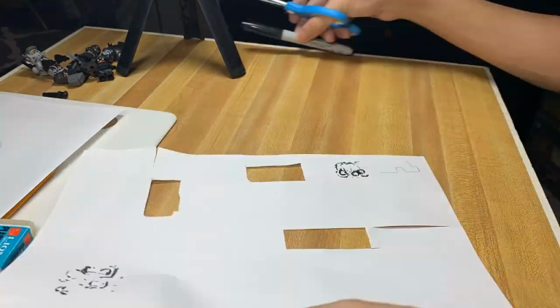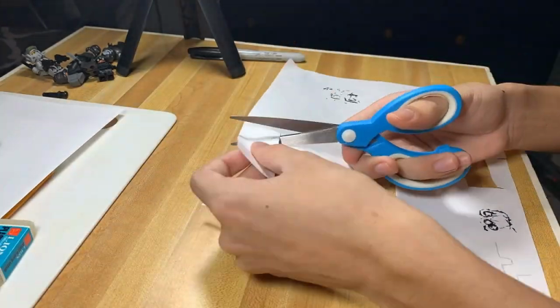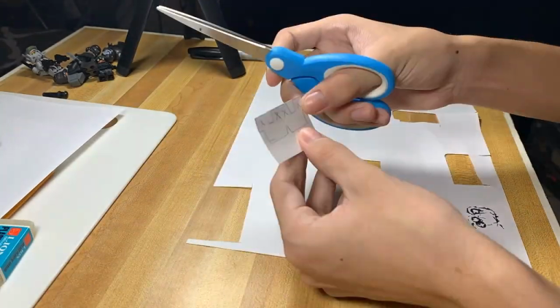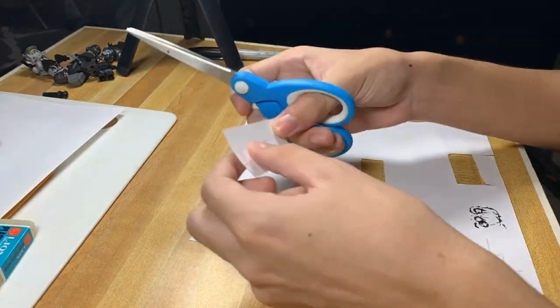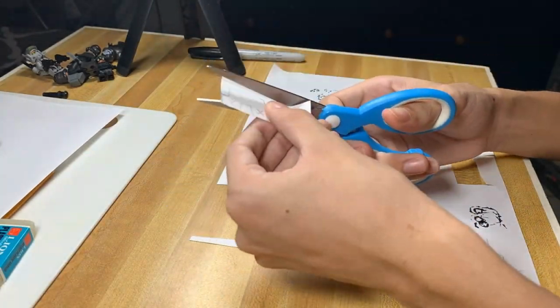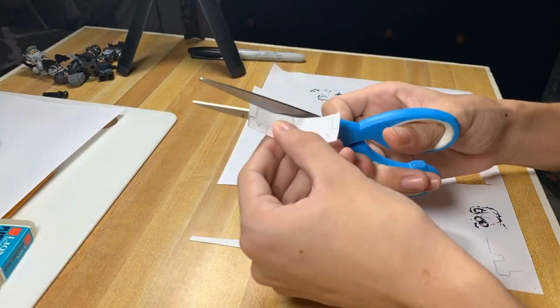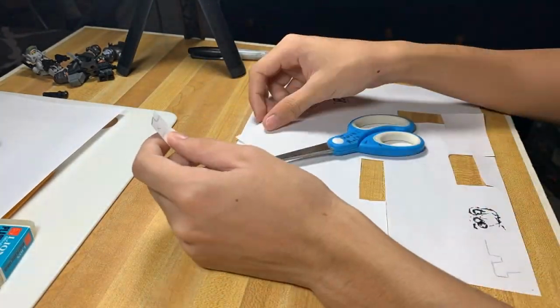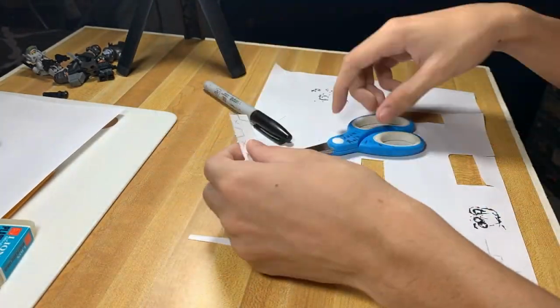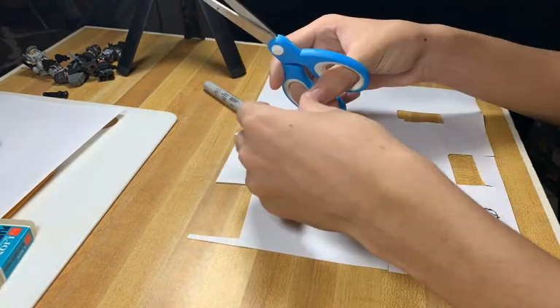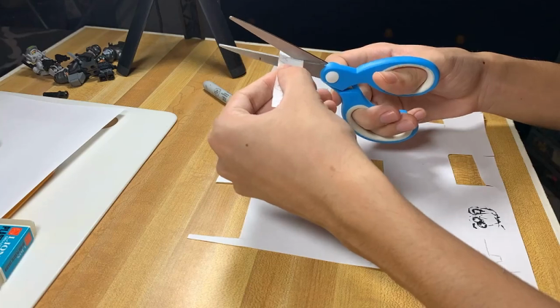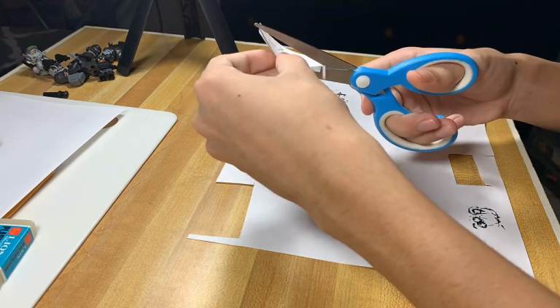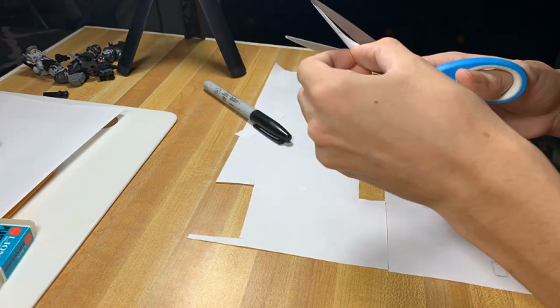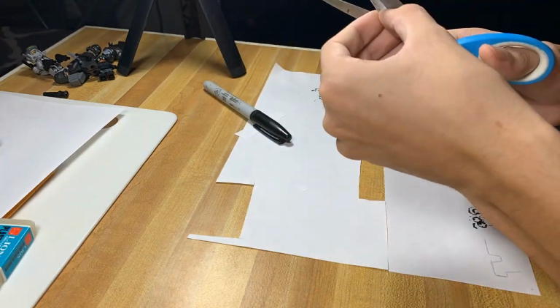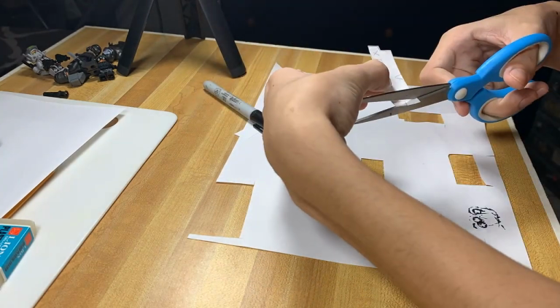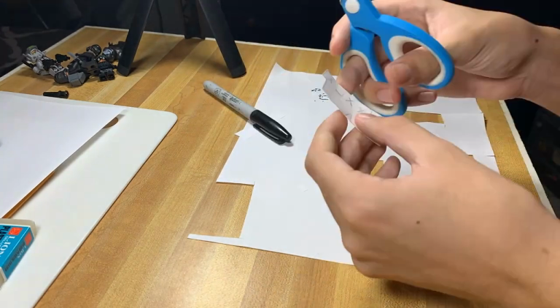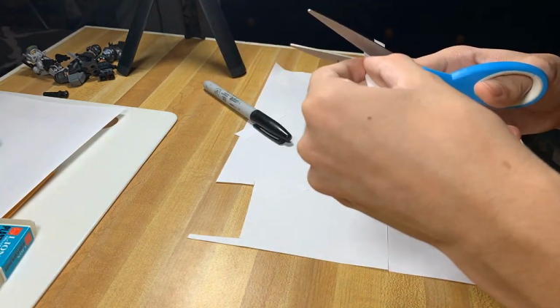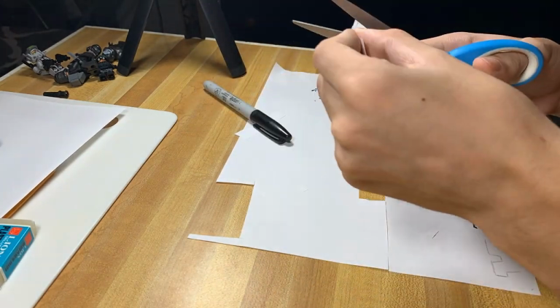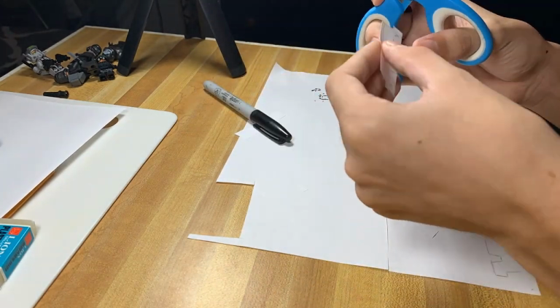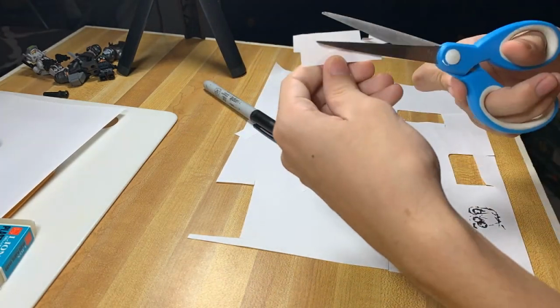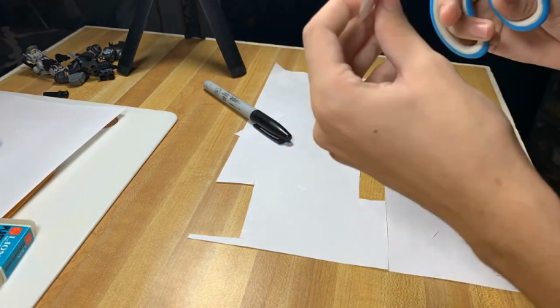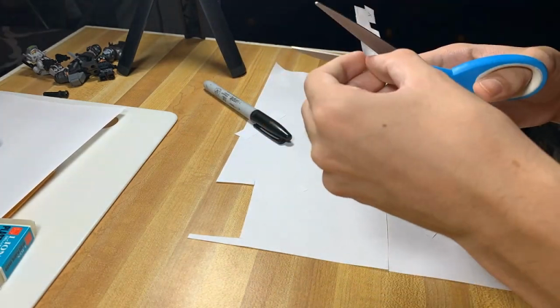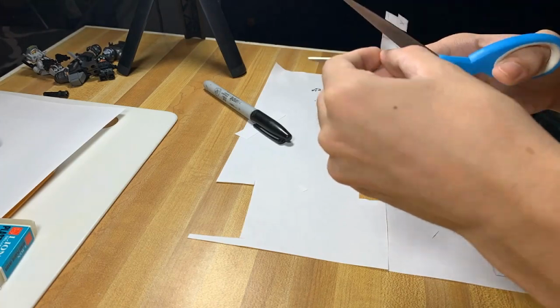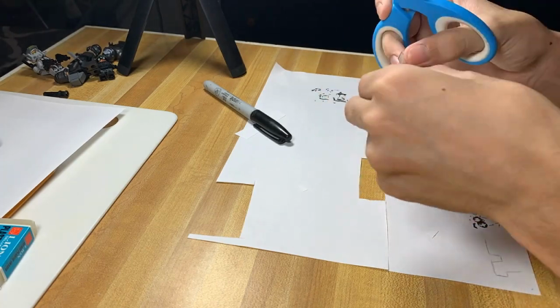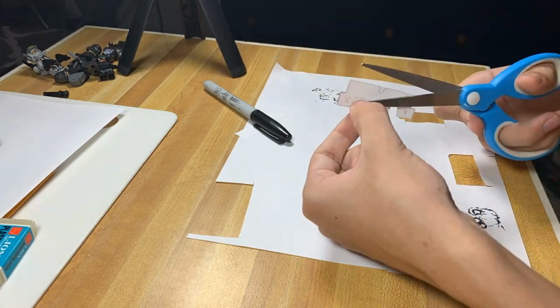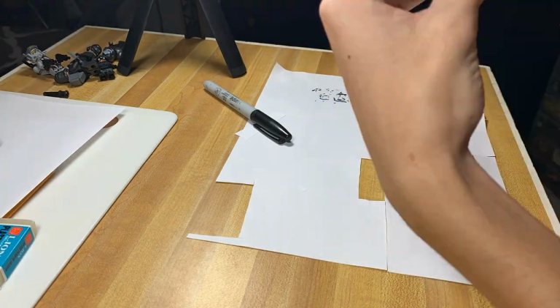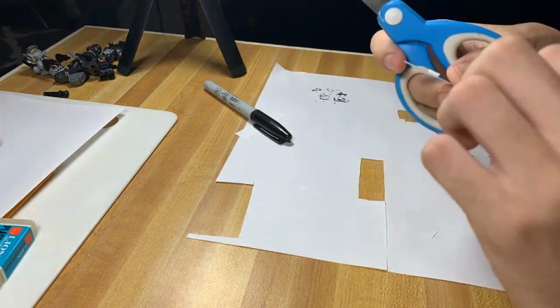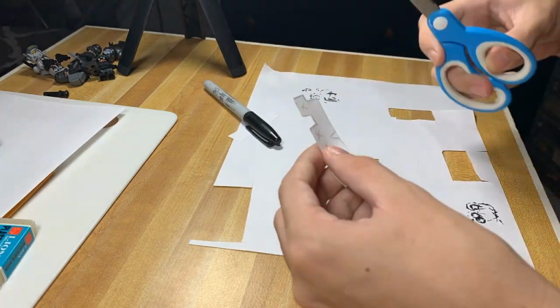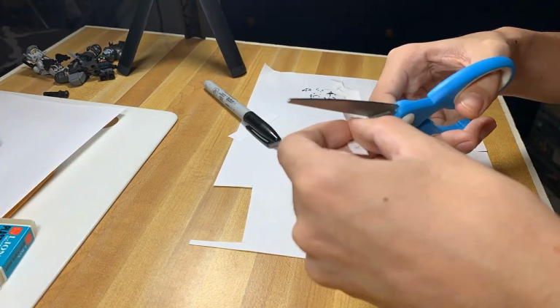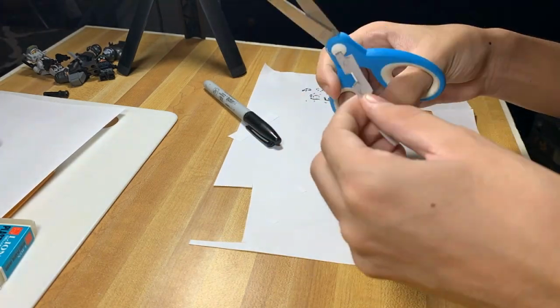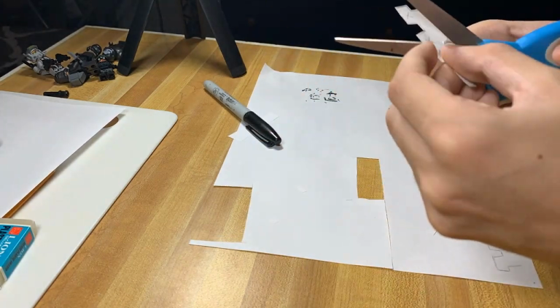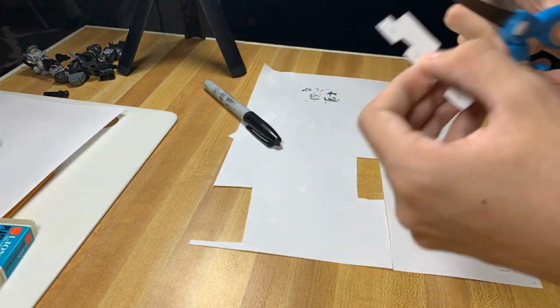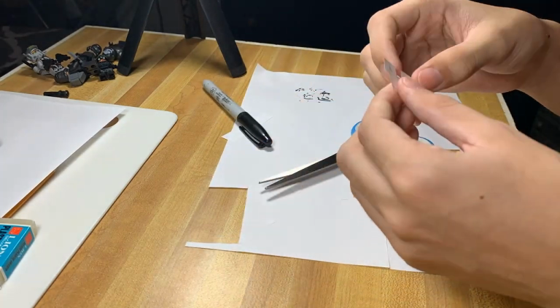After you're done drawing it, you need to get some small scissors and get to cutting. For this you can use any cutting tool, but I recommend small scissors — I tried doing it with big scissors and it didn't work.